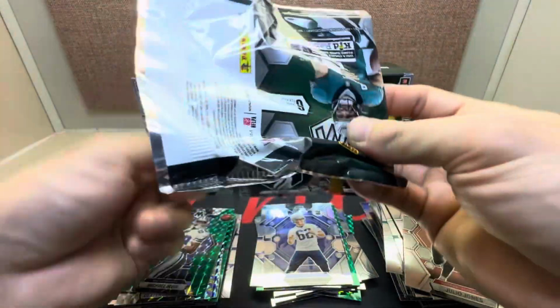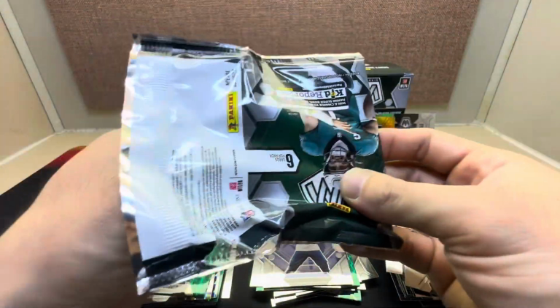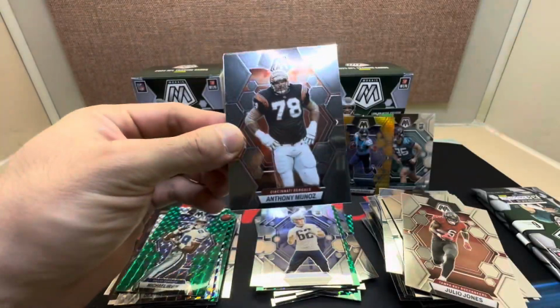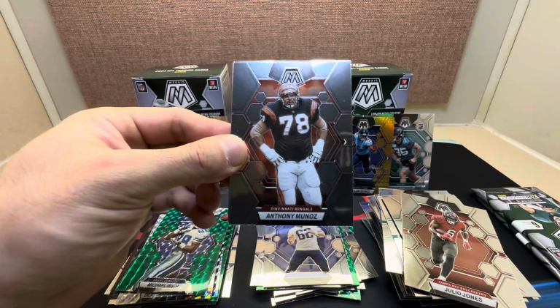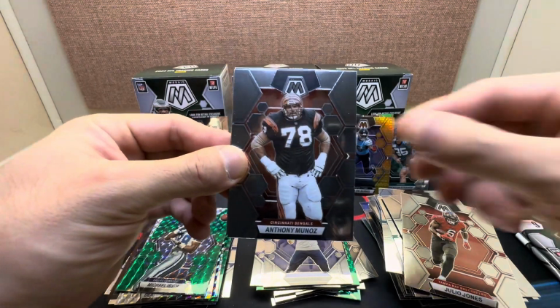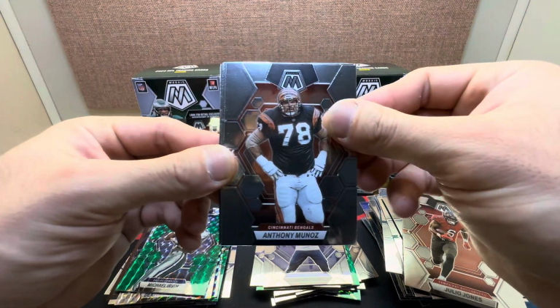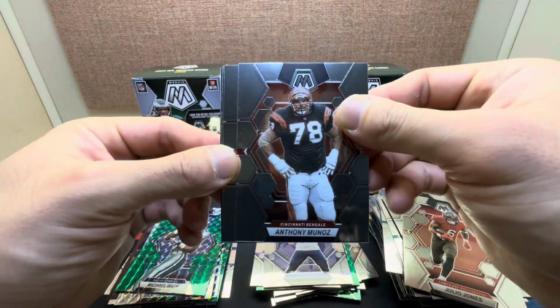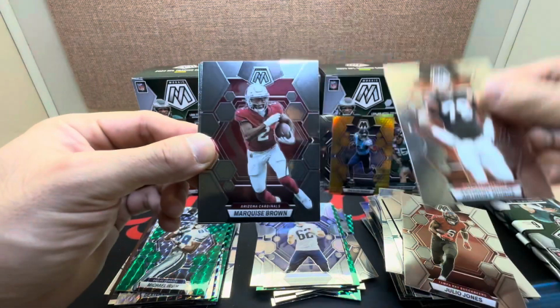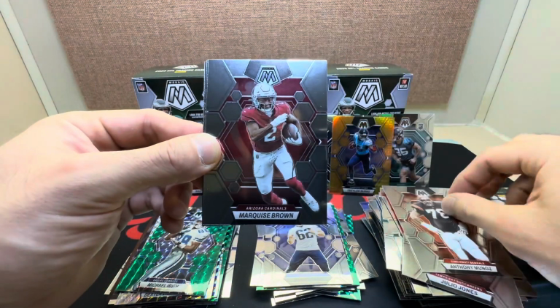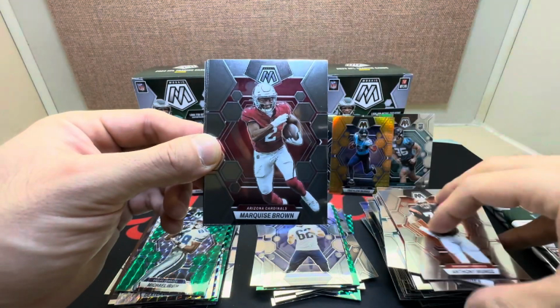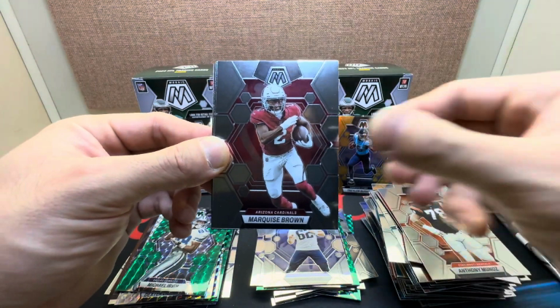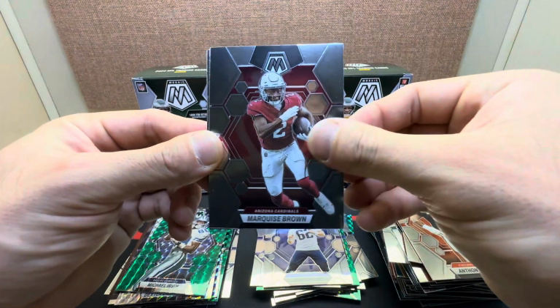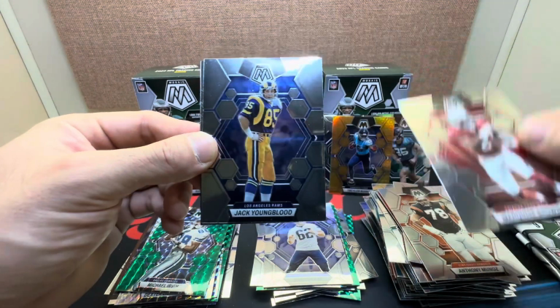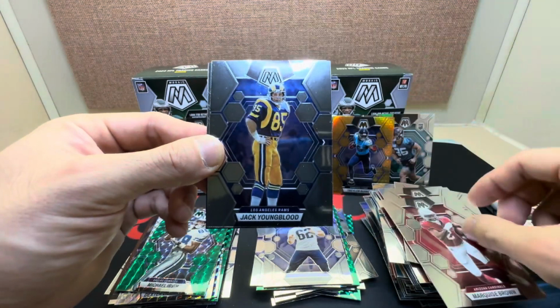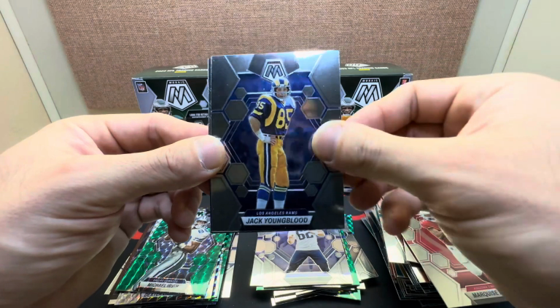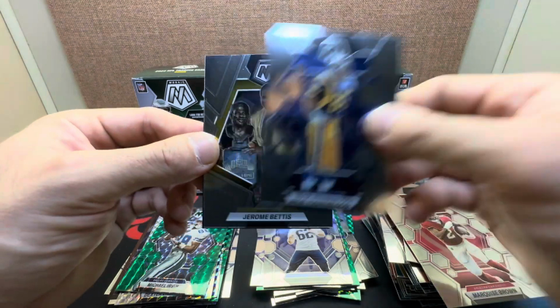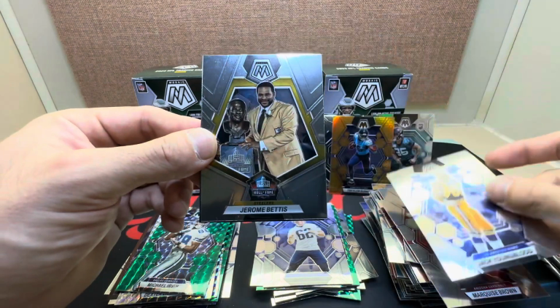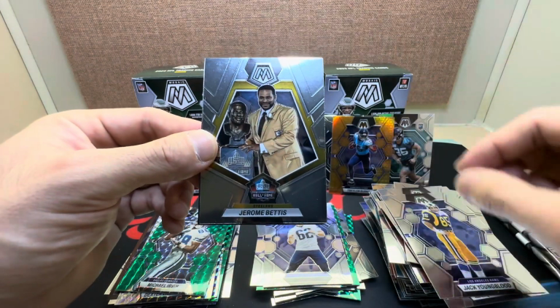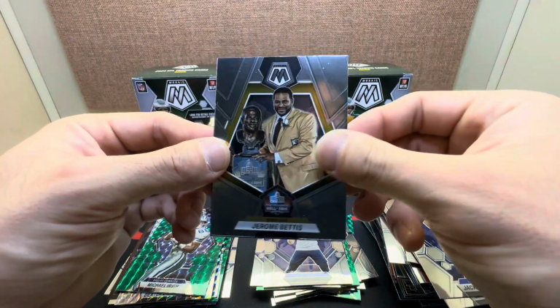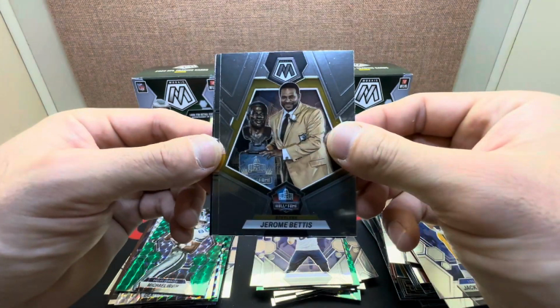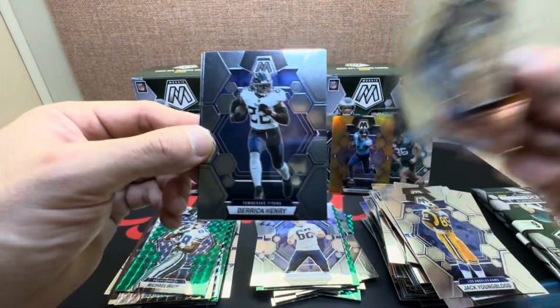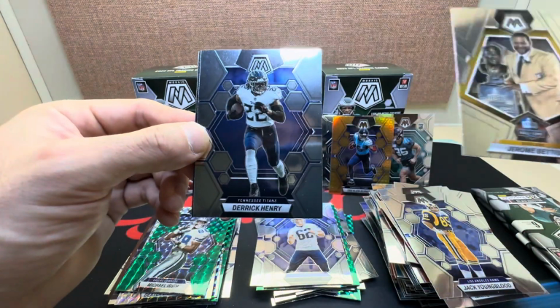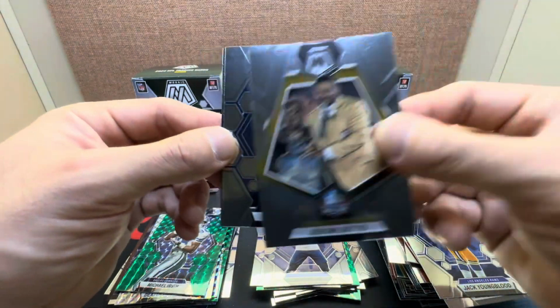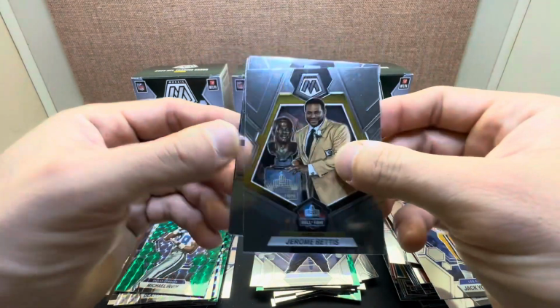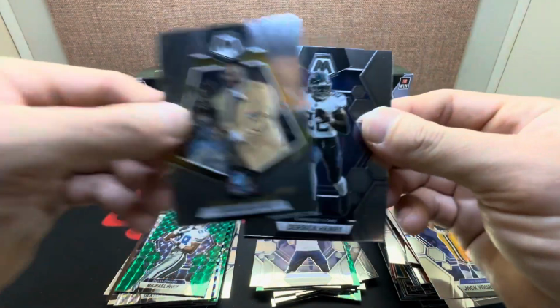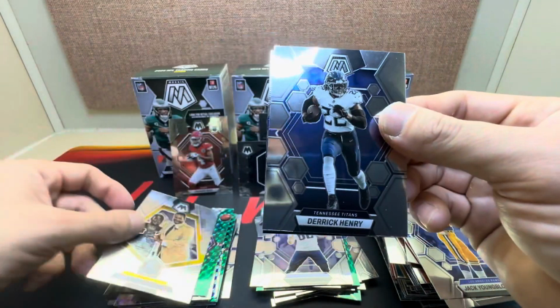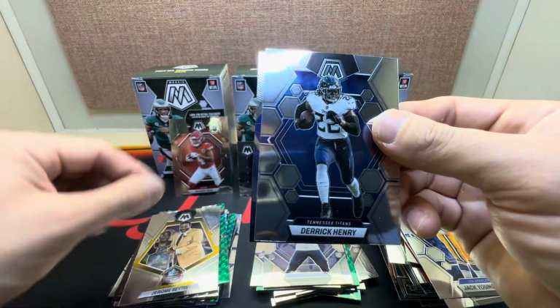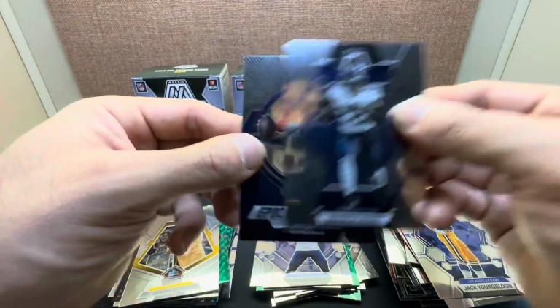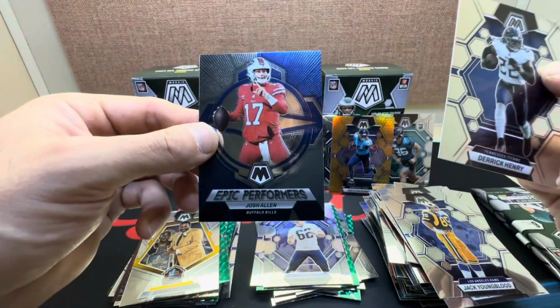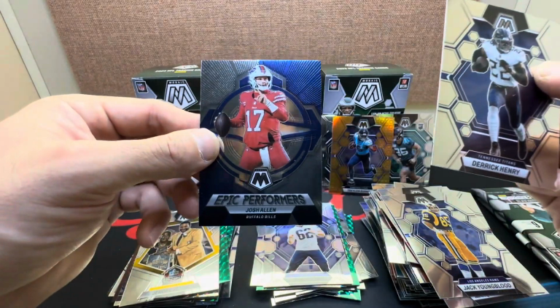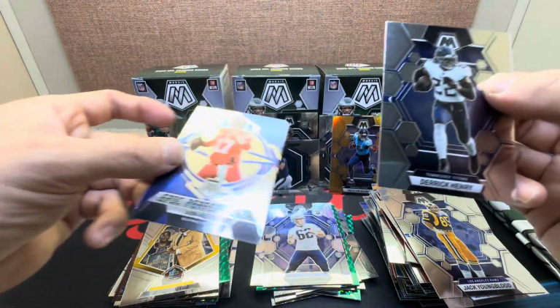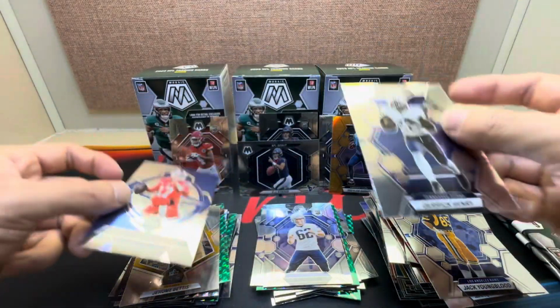Already halfway through the last box: Mims, Marquise Brown, Jack Youngblood, Jerome Bettis on the Hall of Fame insert, Derrick Henry, and Epic Performers Josh Allen.